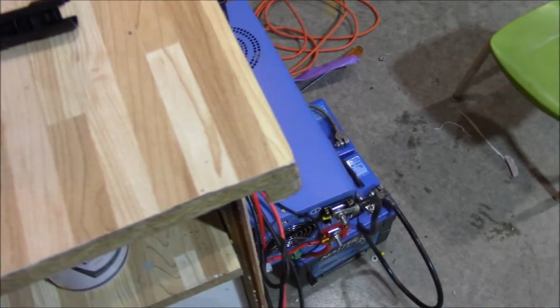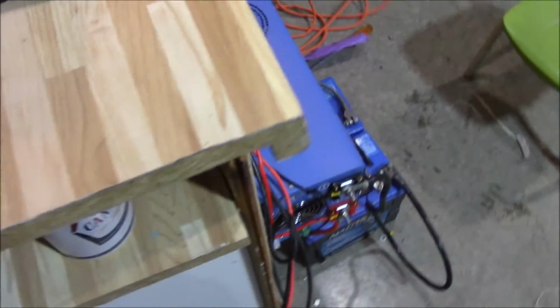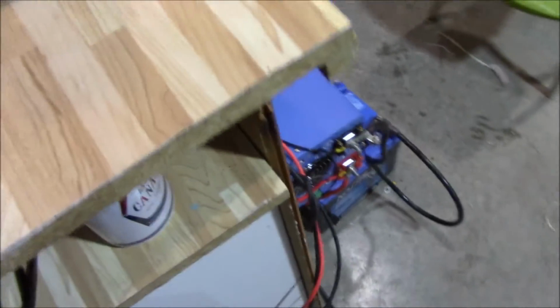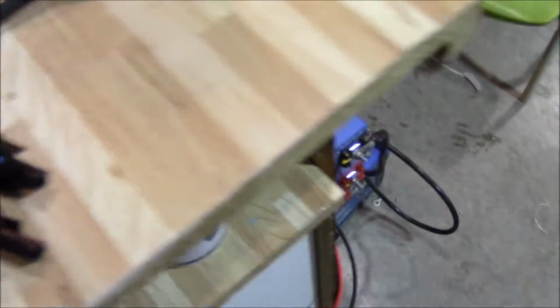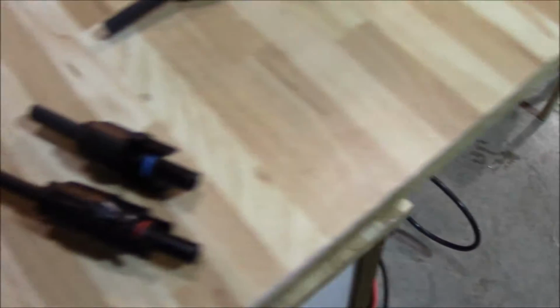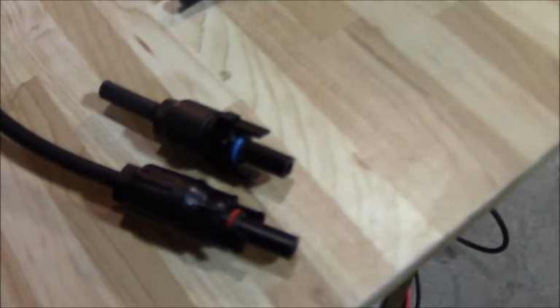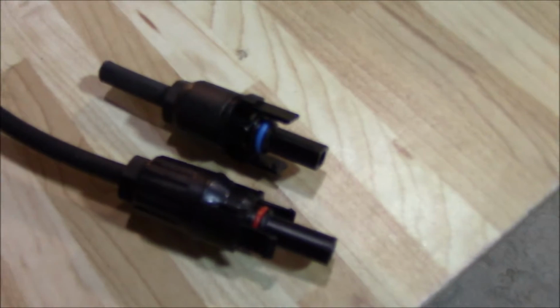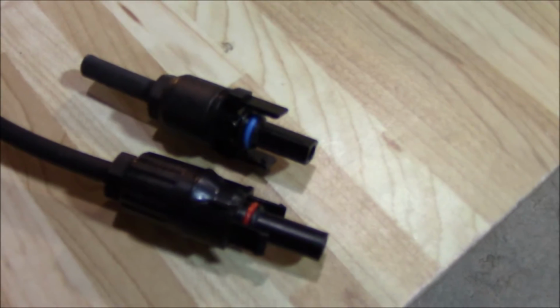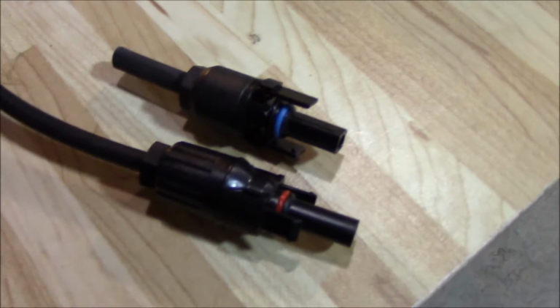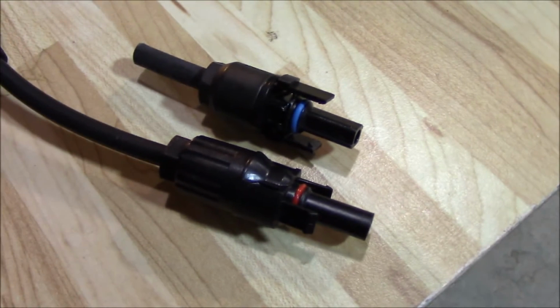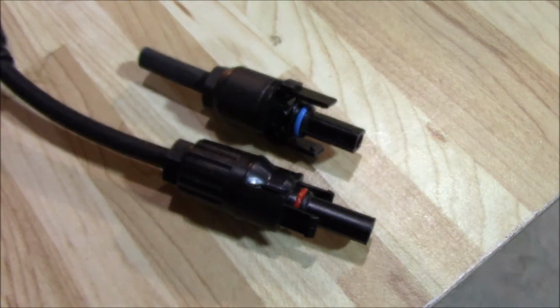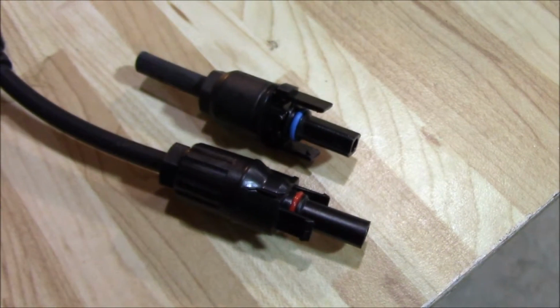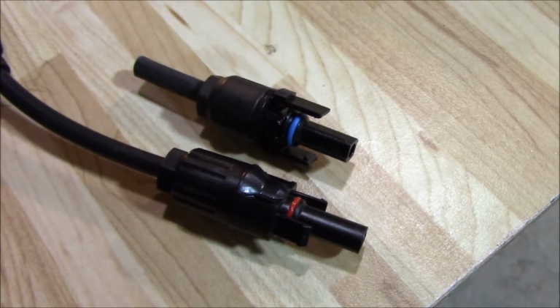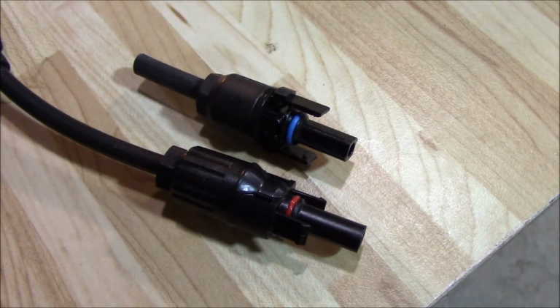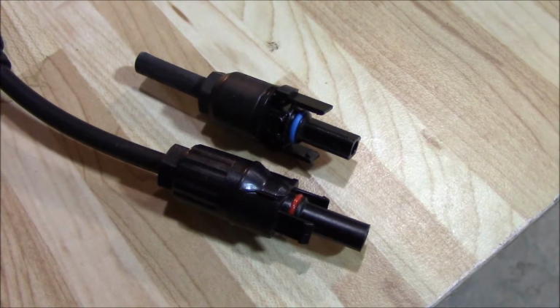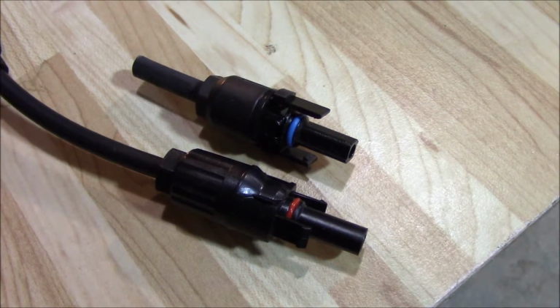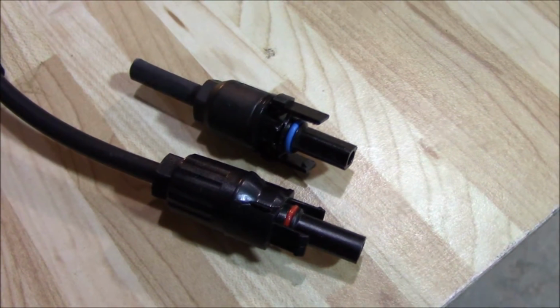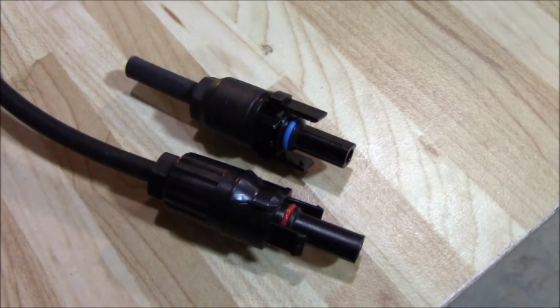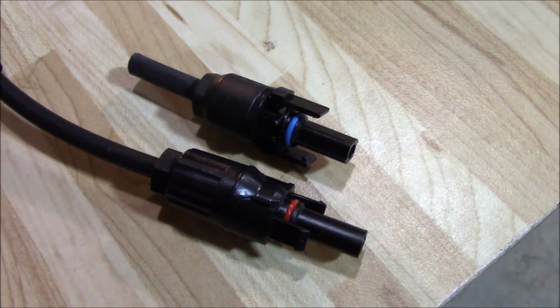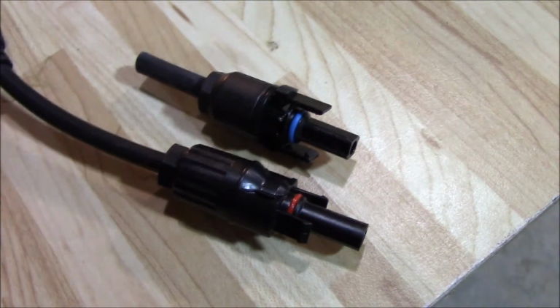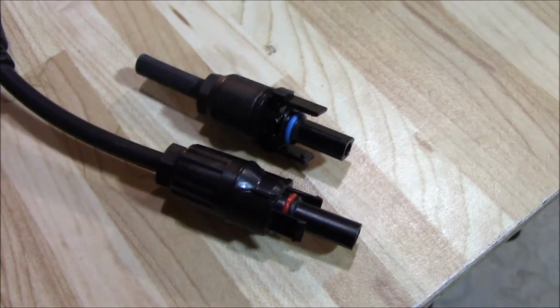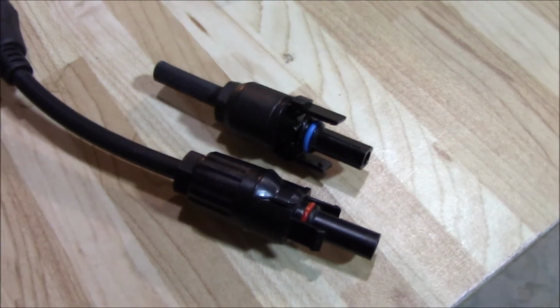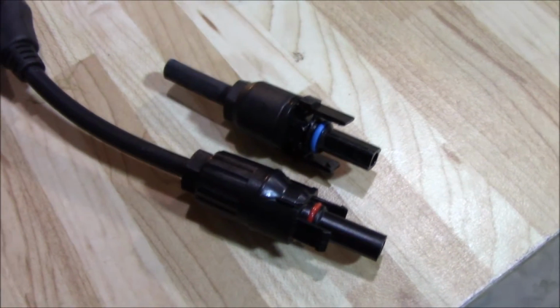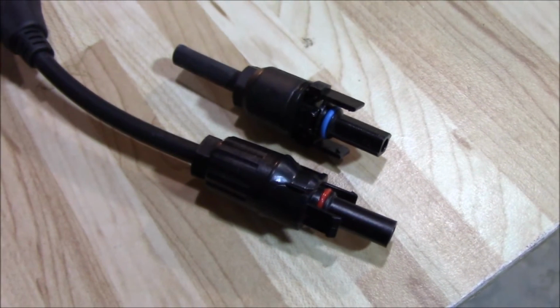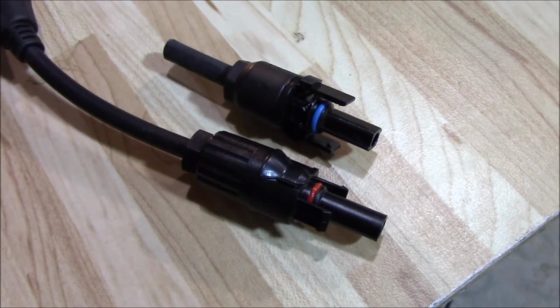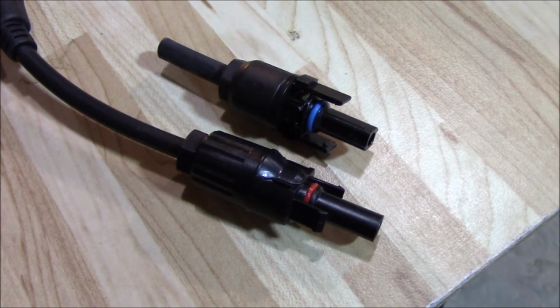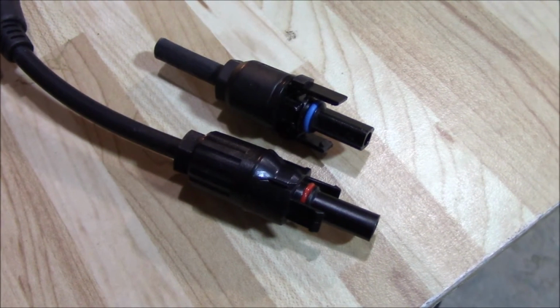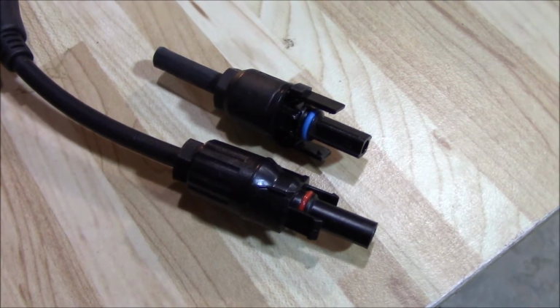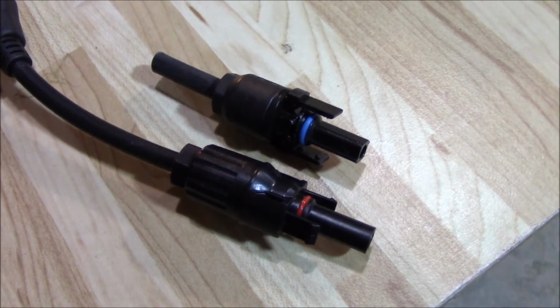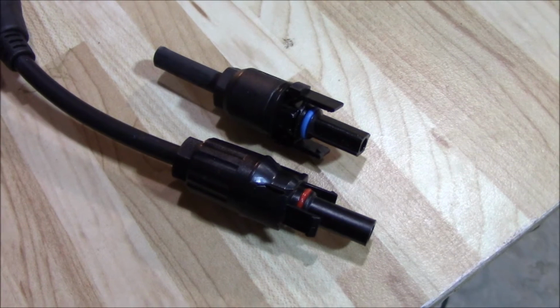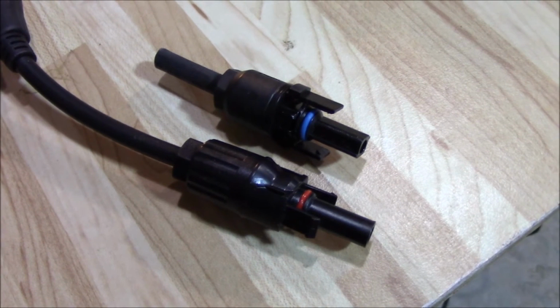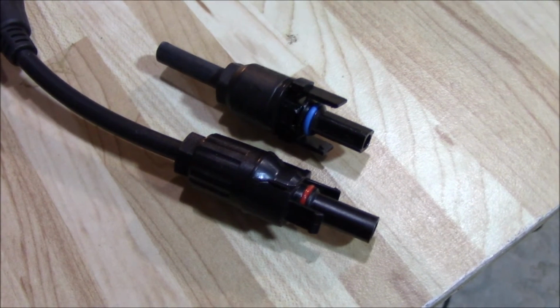Looking at them side by side they're obviously different, but on a quick inspection there didn't seem like much difference — they obviously don't fit though. That was about the only problem I had. I'll keep you posted and let you know how this project works out. Thanks for watching.